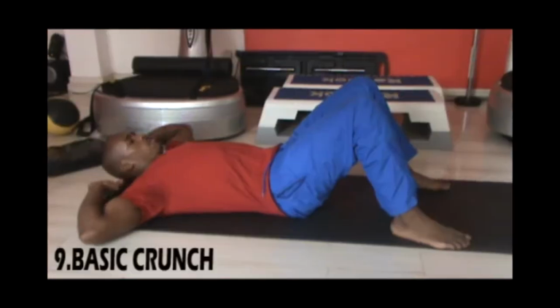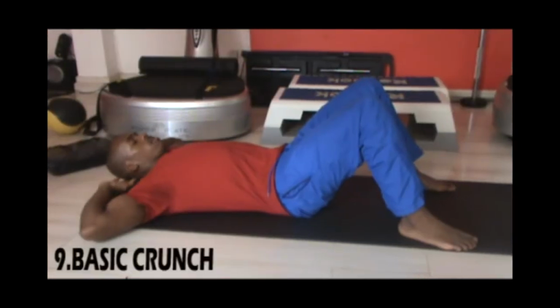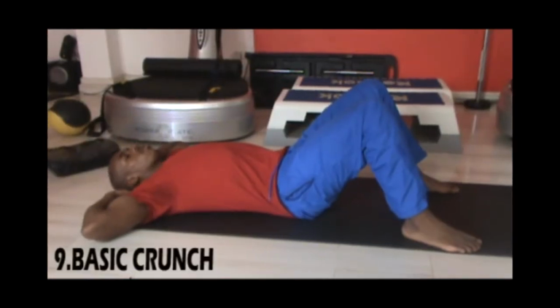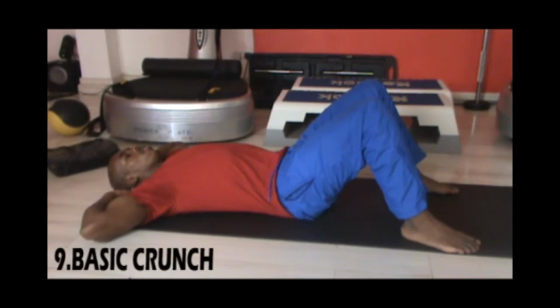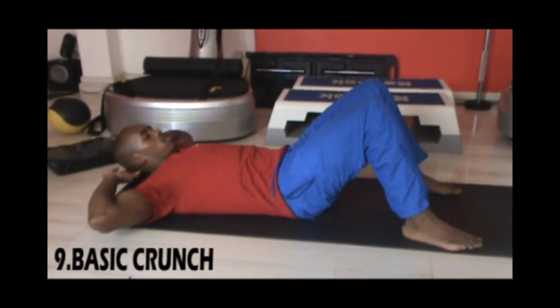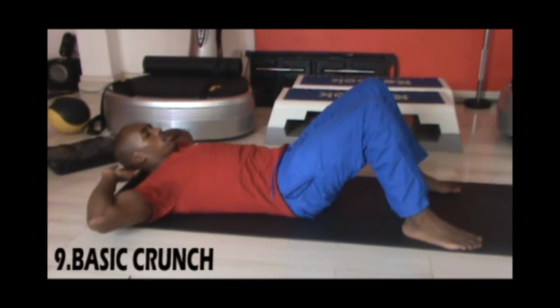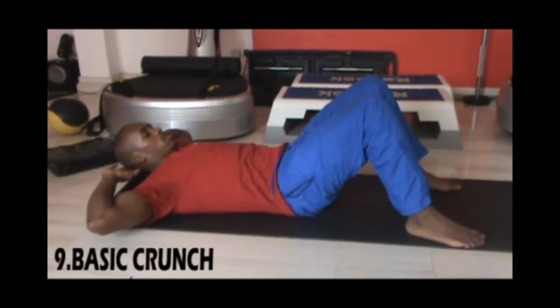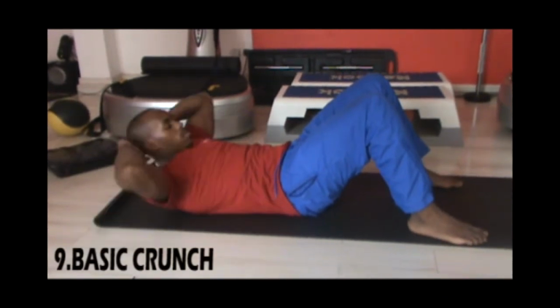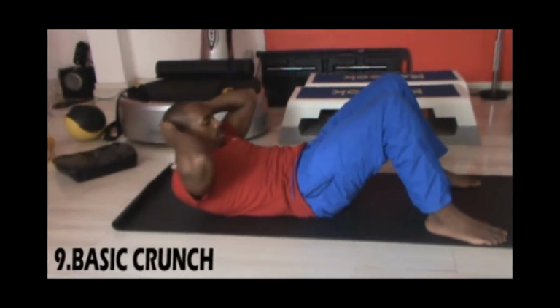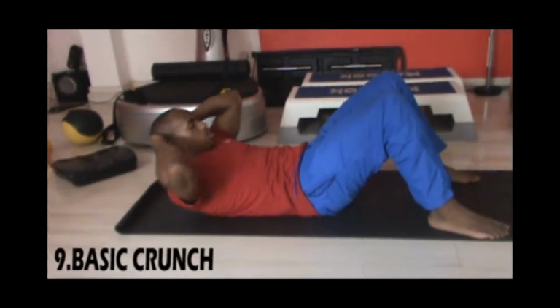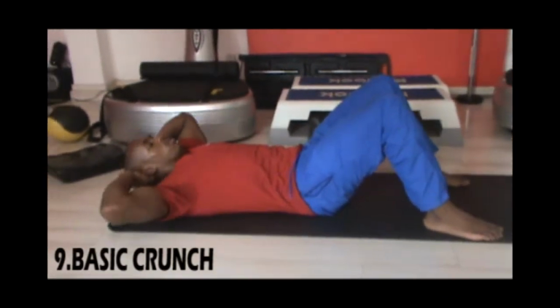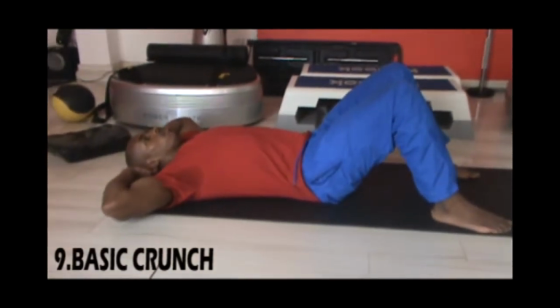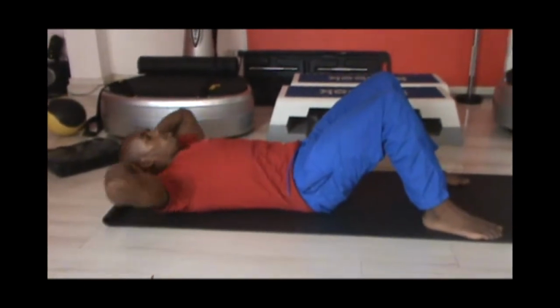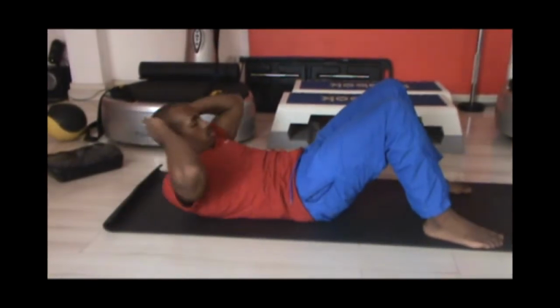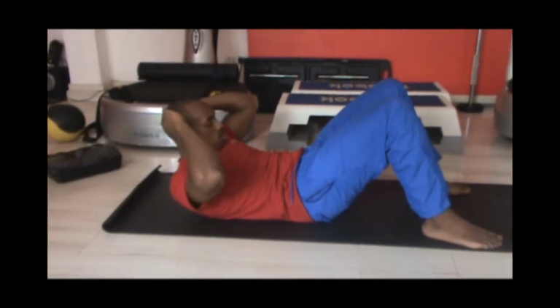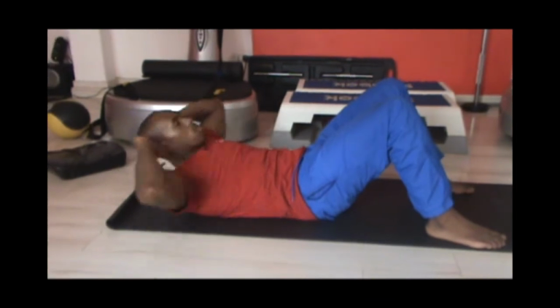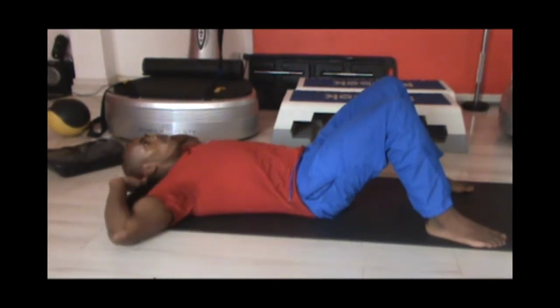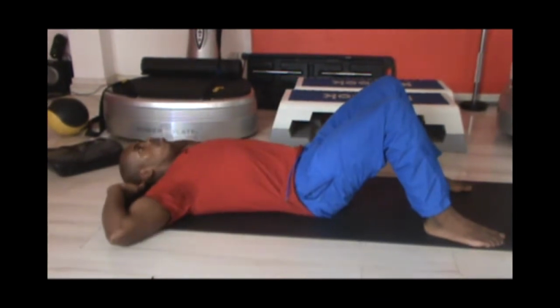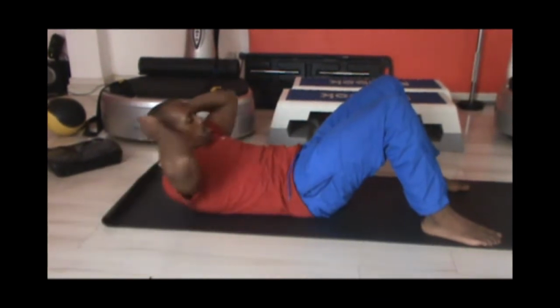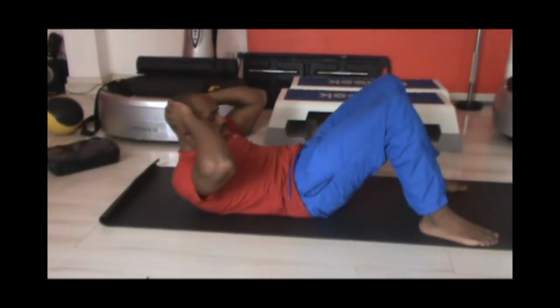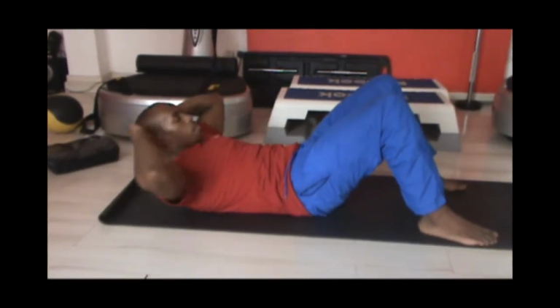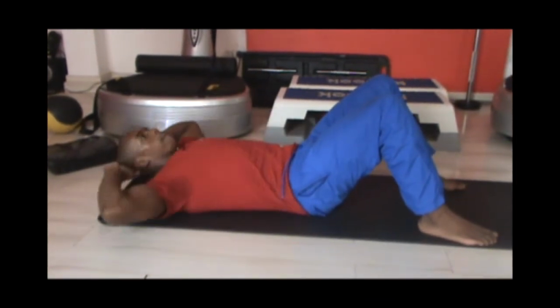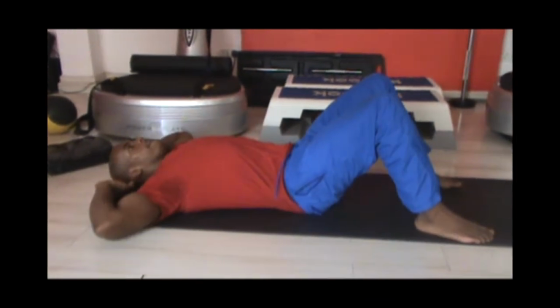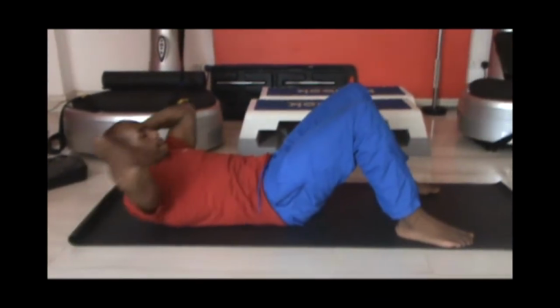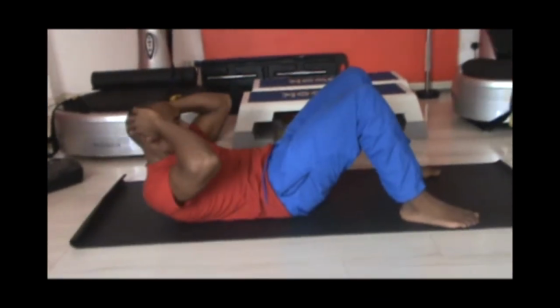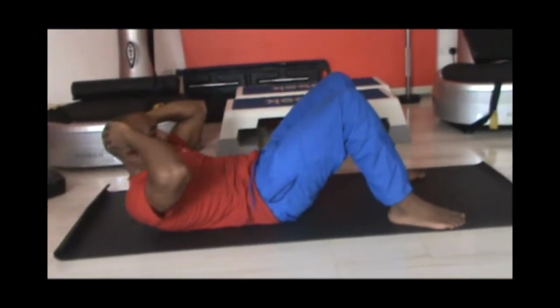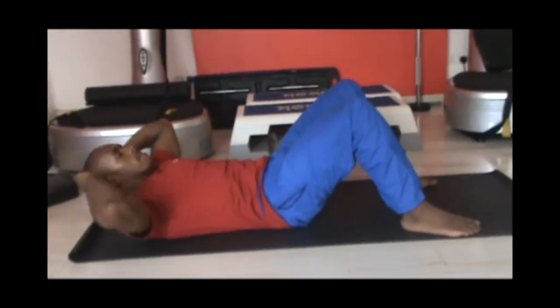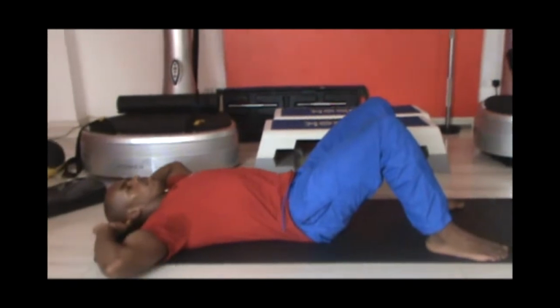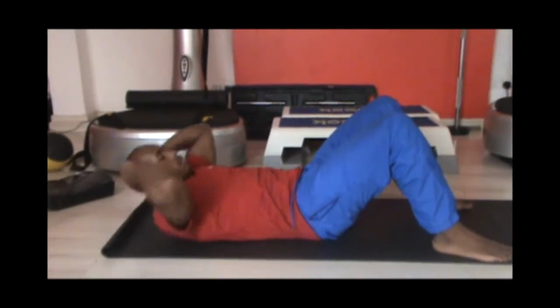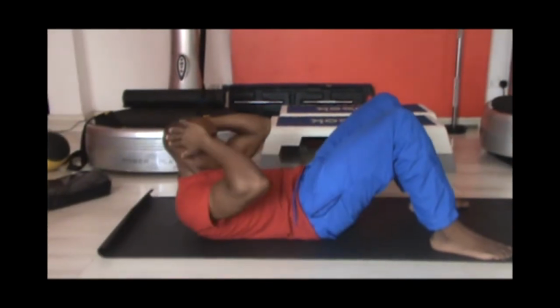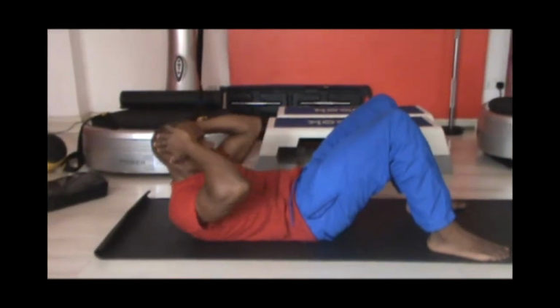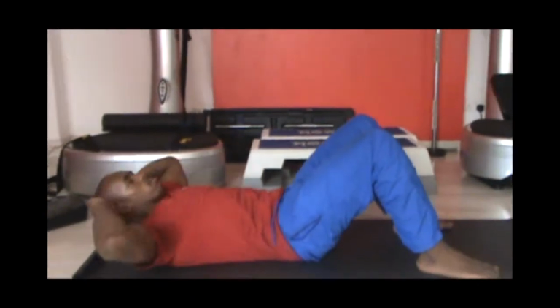Our next workout is a basic crunch. Lie down on the floor, bend your knees and keep your feet on the floor. Tighten your abs and lift your upper back off the floor, crunching your abs. Do this for 20 reps and repeat for two sets.